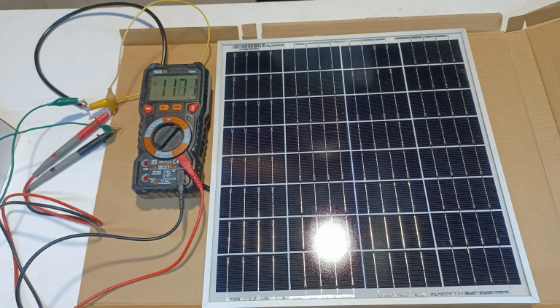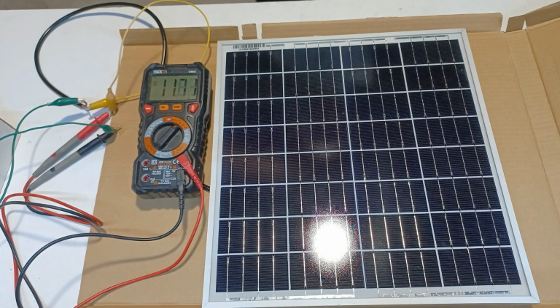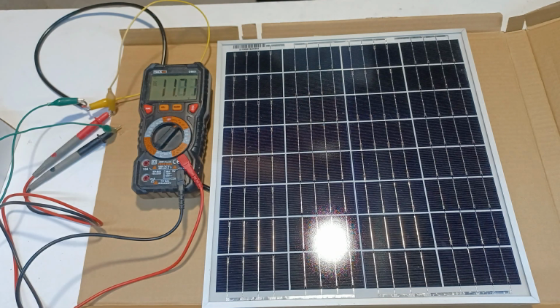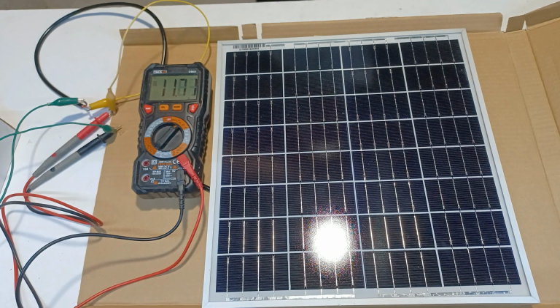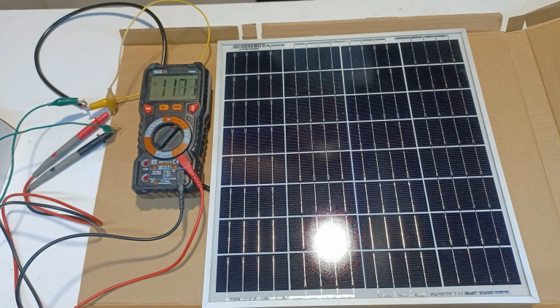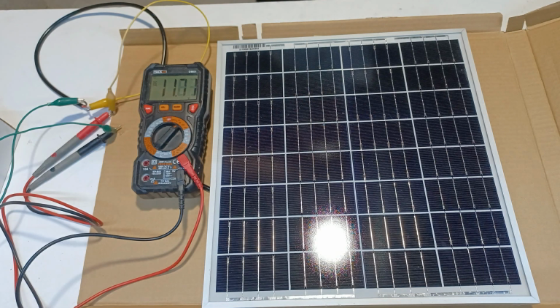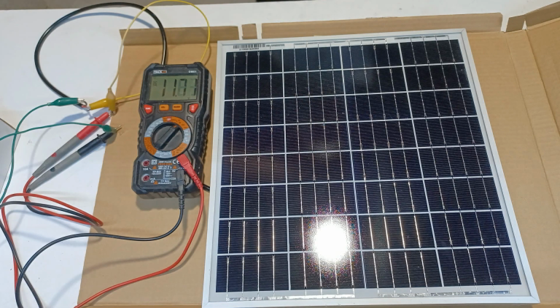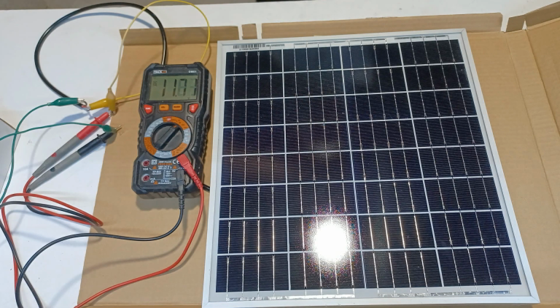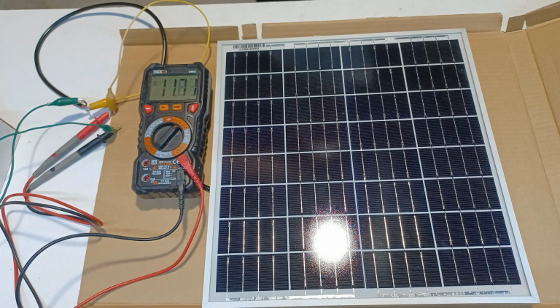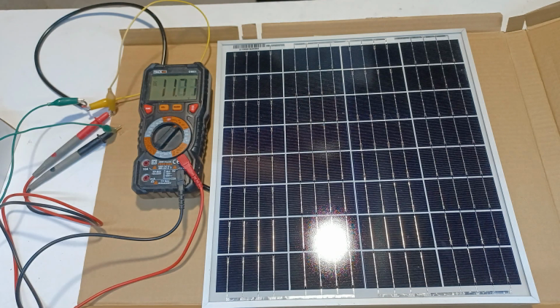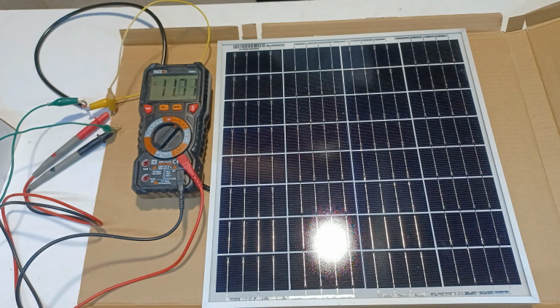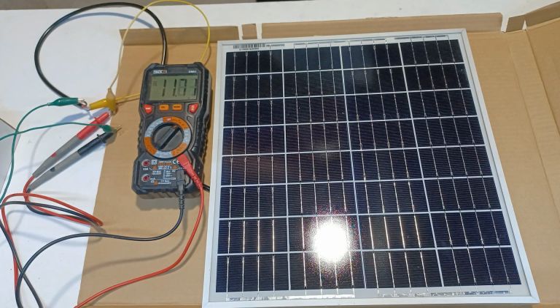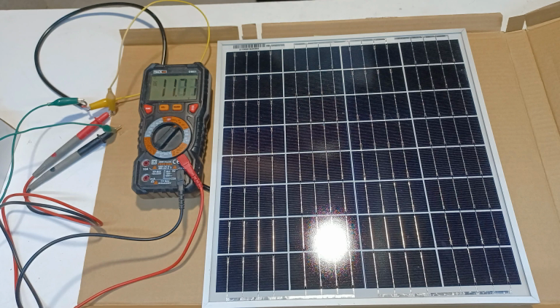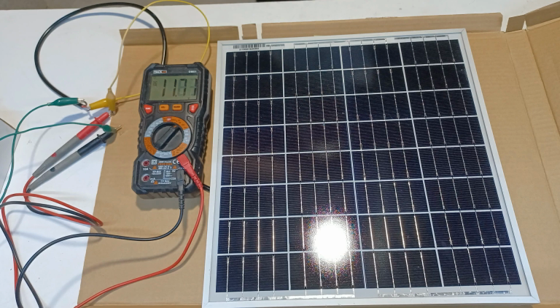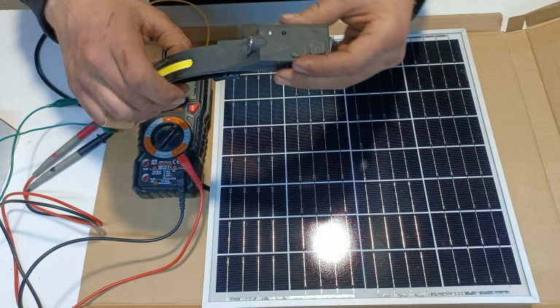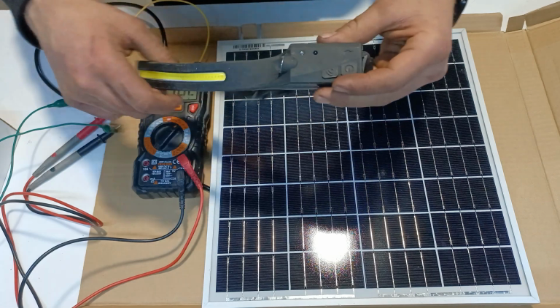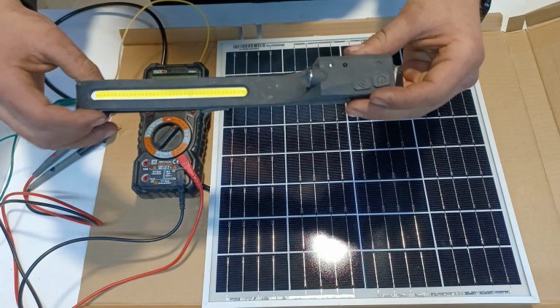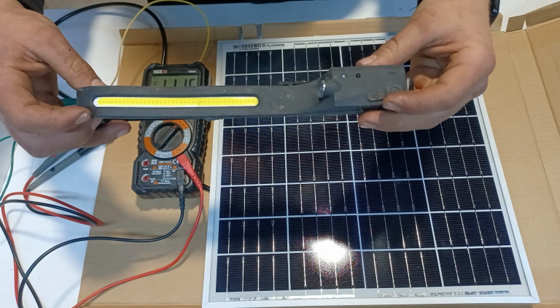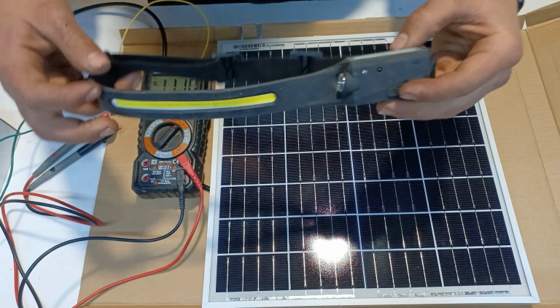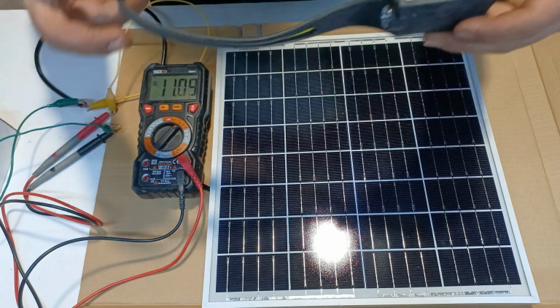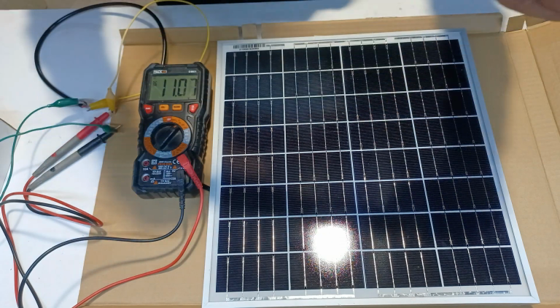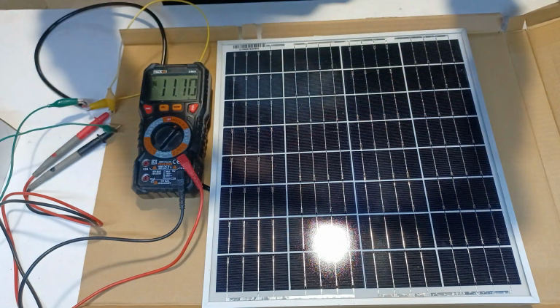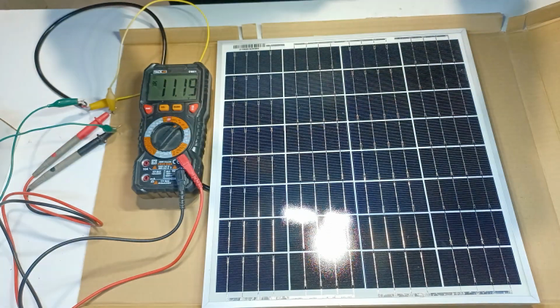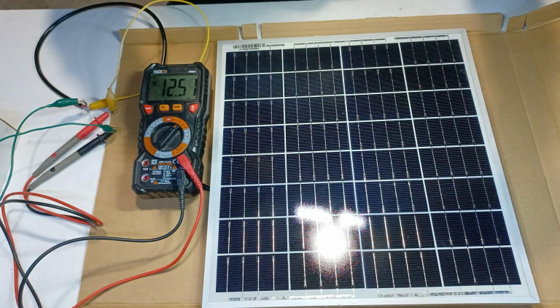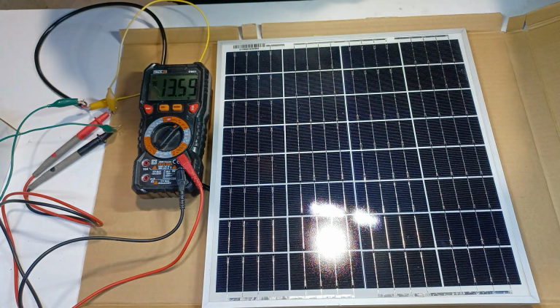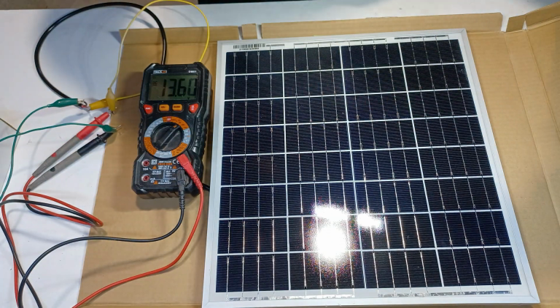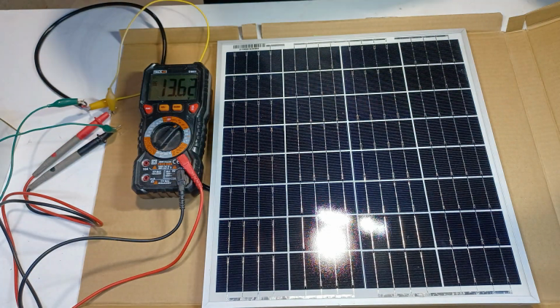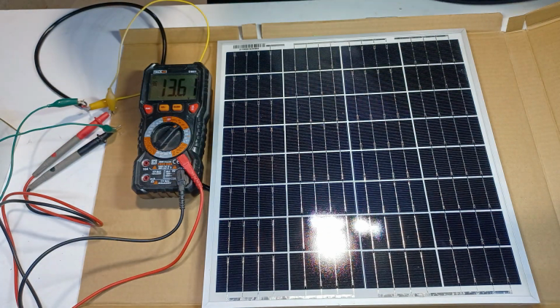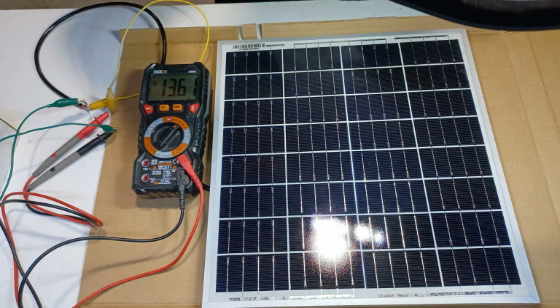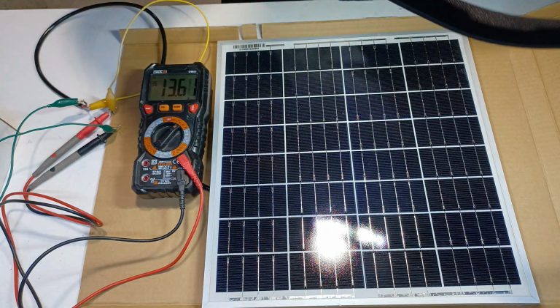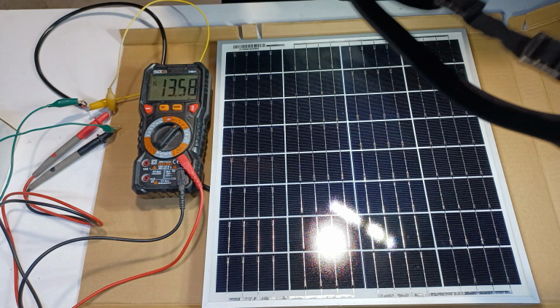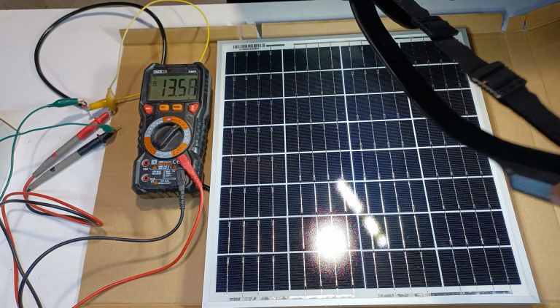Before moving on, the solar panel has to be tested — in this case, by shining a light over the solar panel and watching the voltage rise.